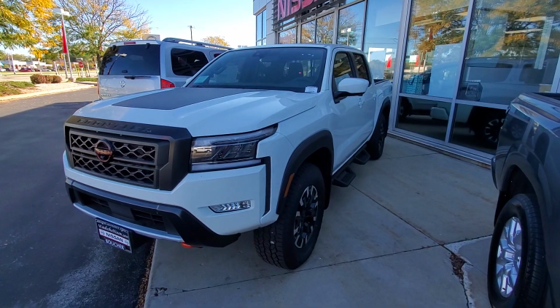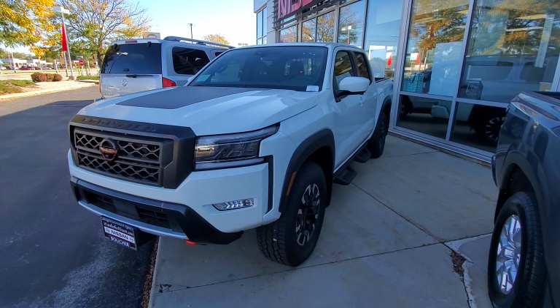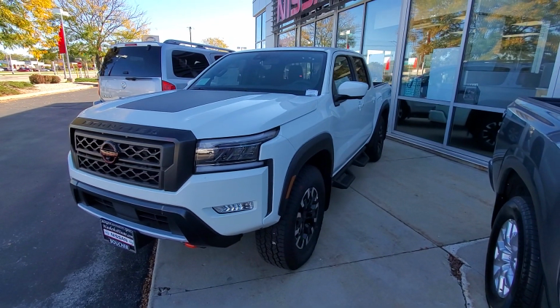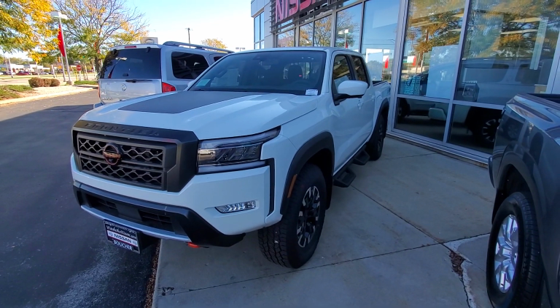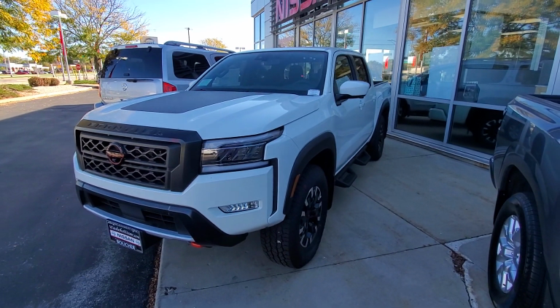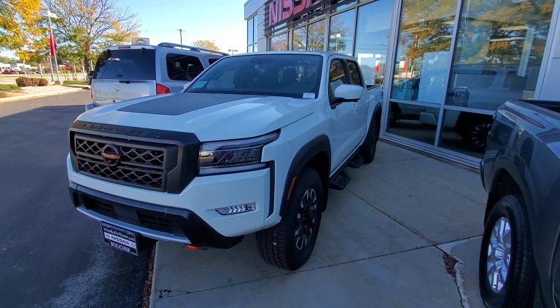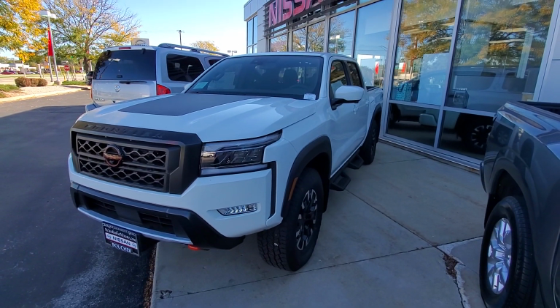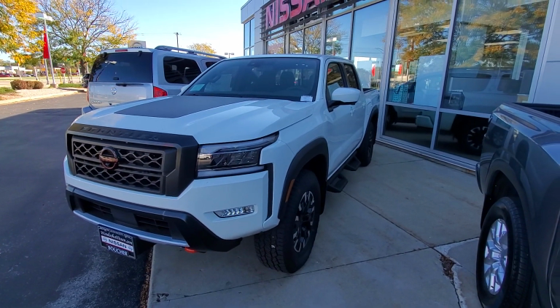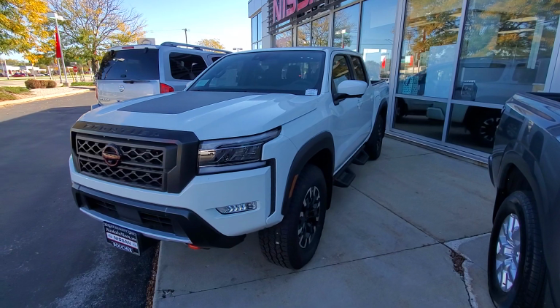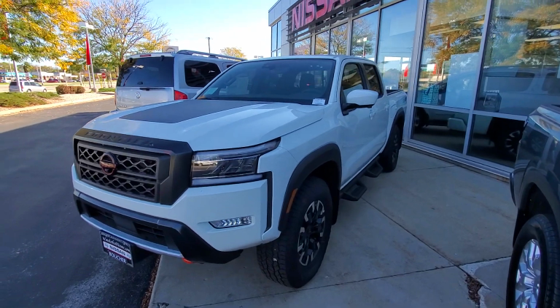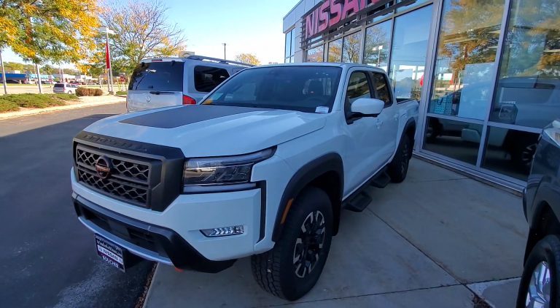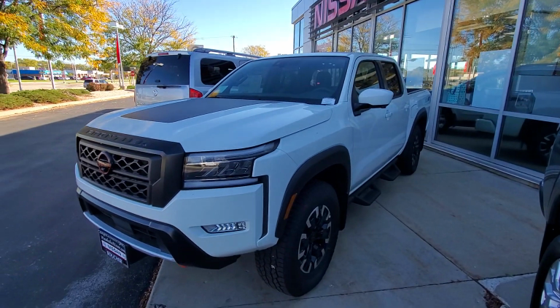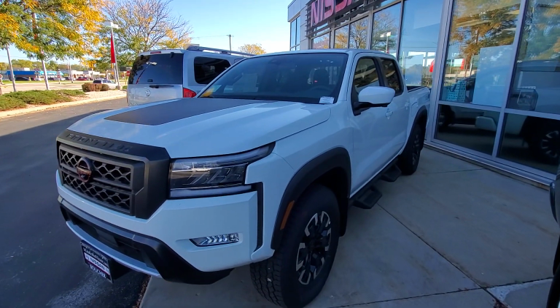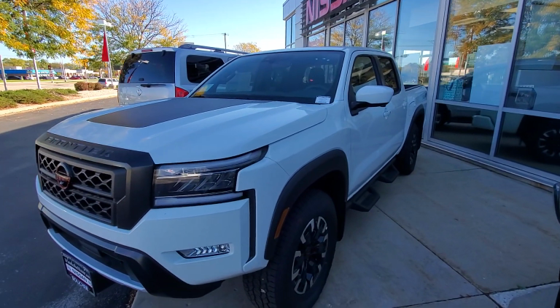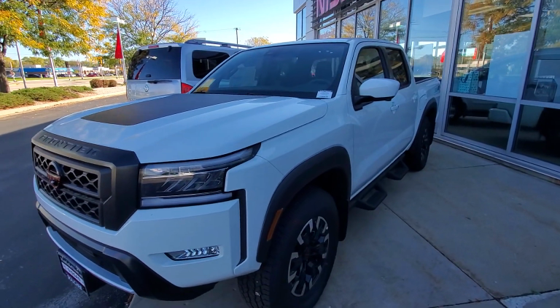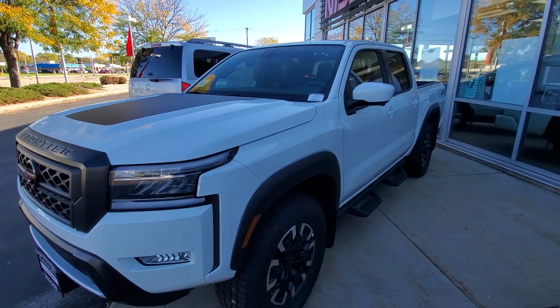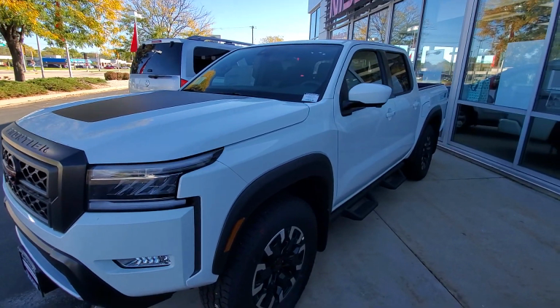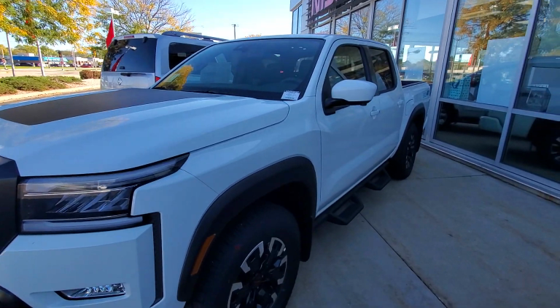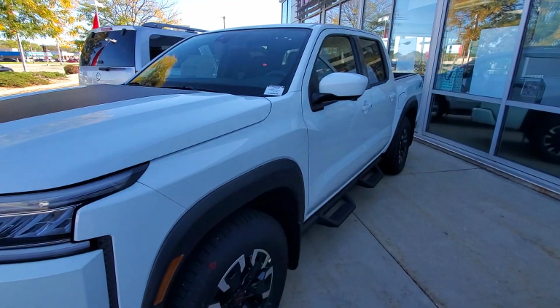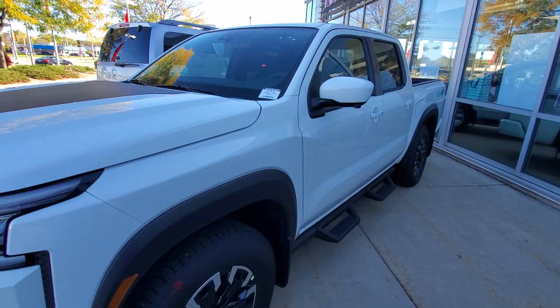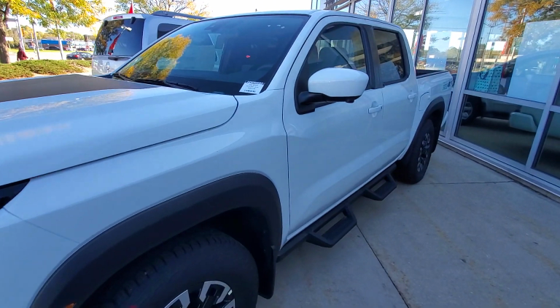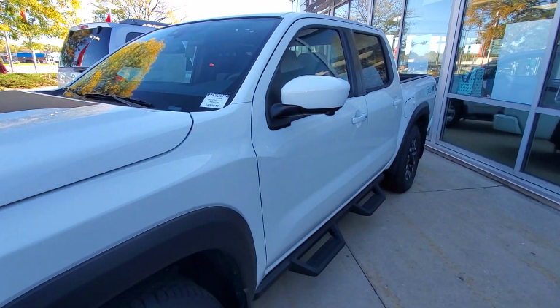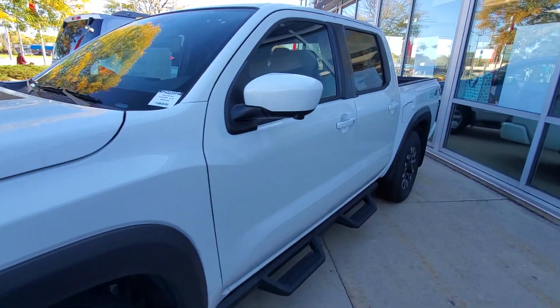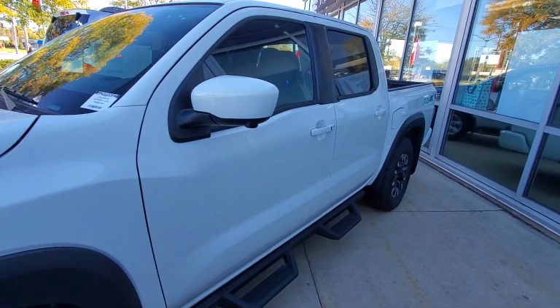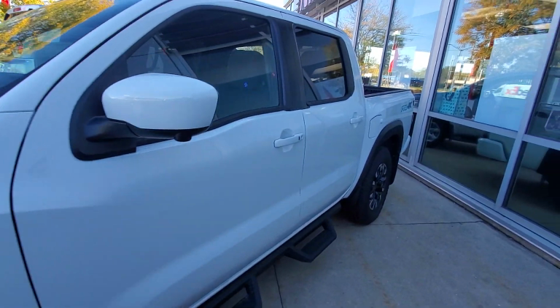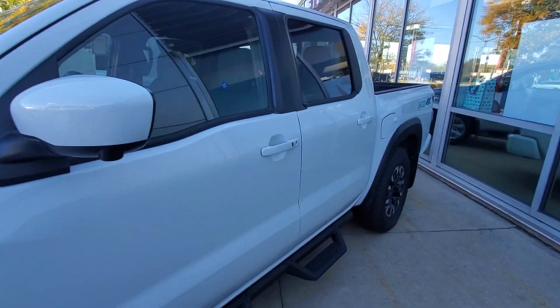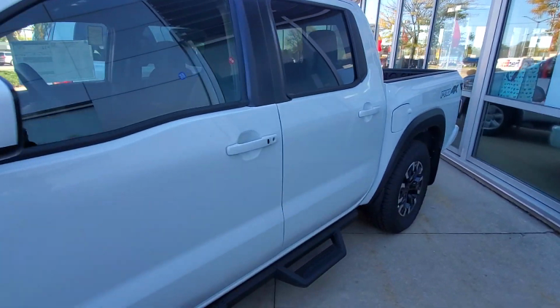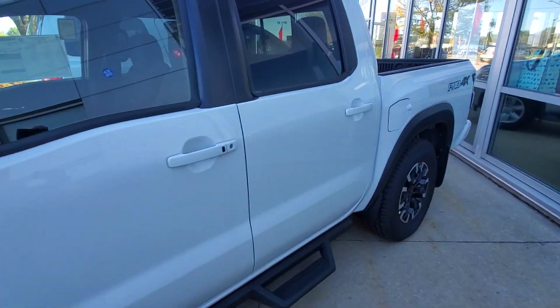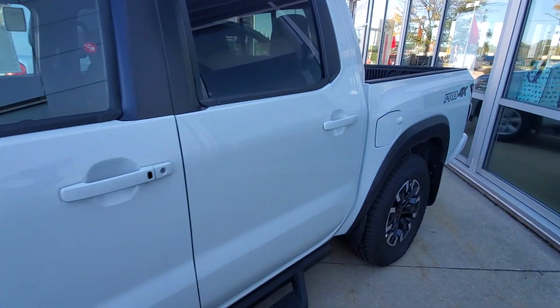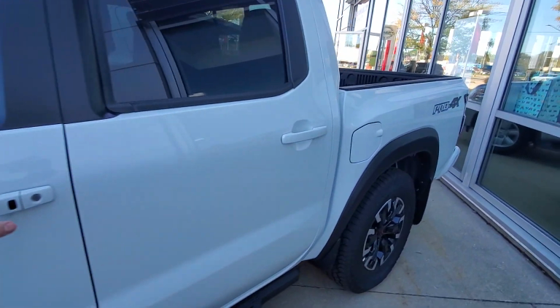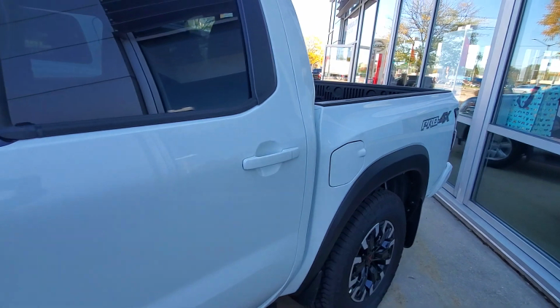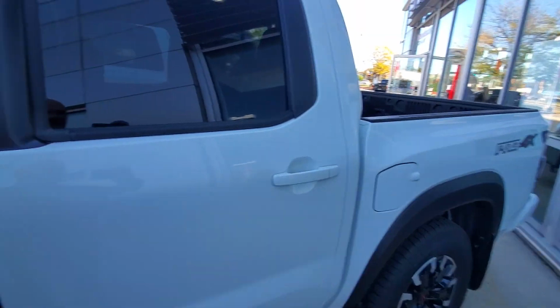Good morning Juan, it's Lenny DiBrito over at Boucher Nissan here in Waukesha. Appreciate your interest in the 2022 all-new Frontier — a very nice choice with the Pro 4X. They did an amazing job here and I just wanted to give you a brief video.